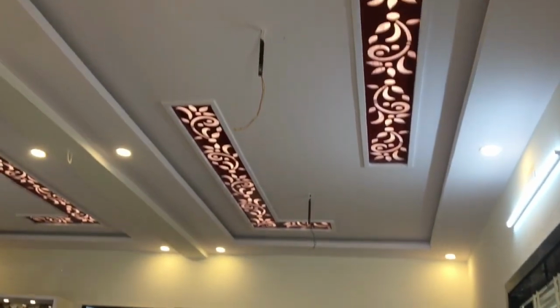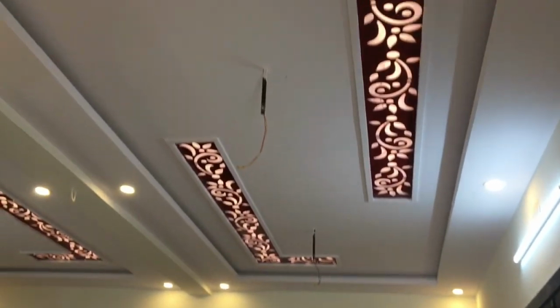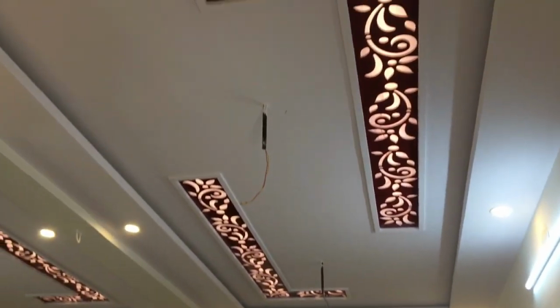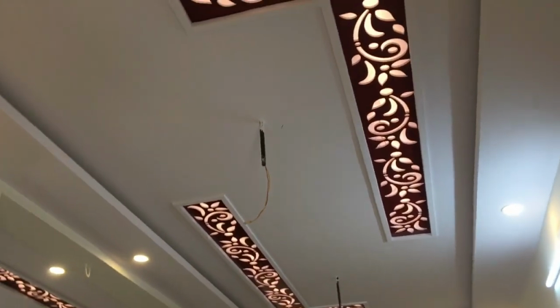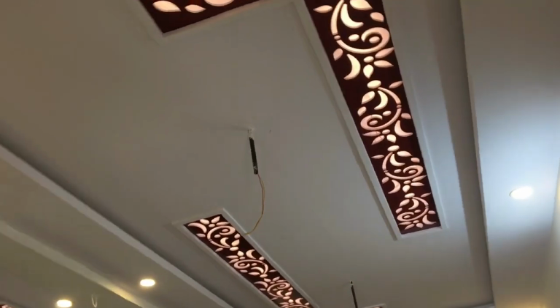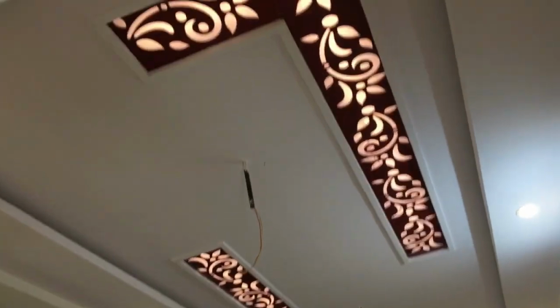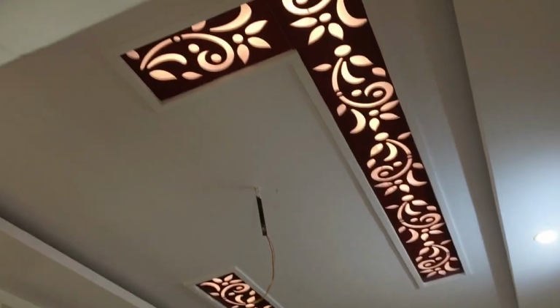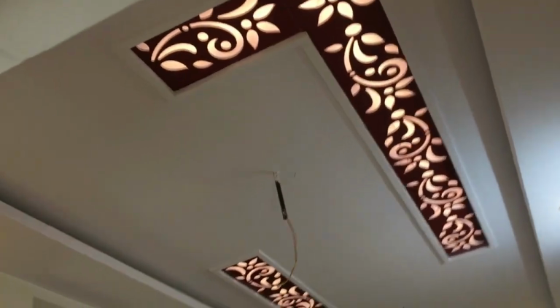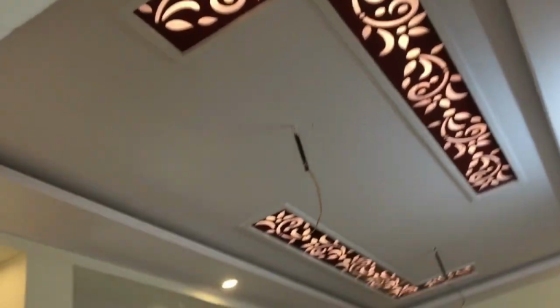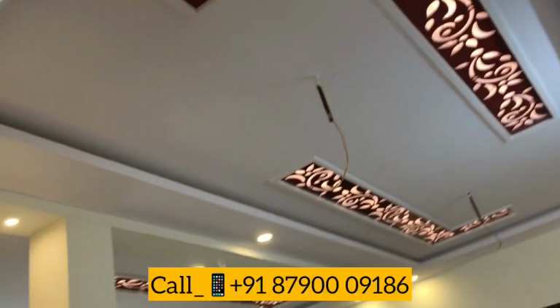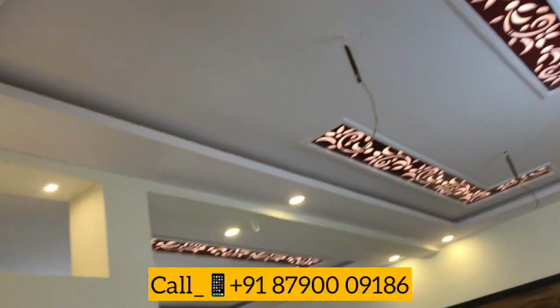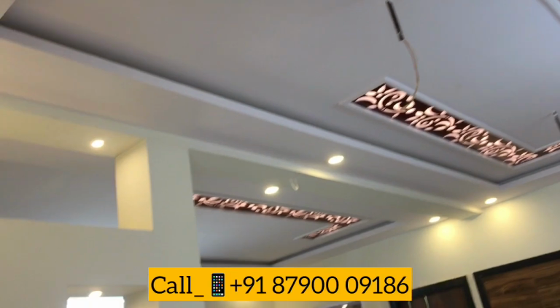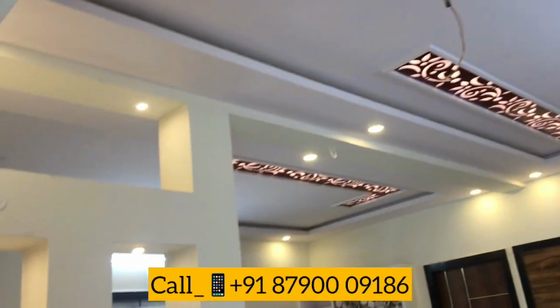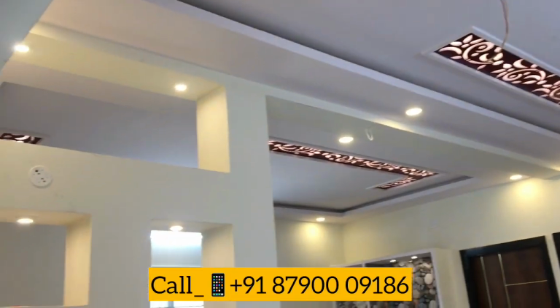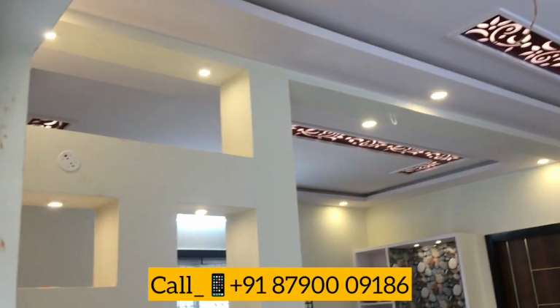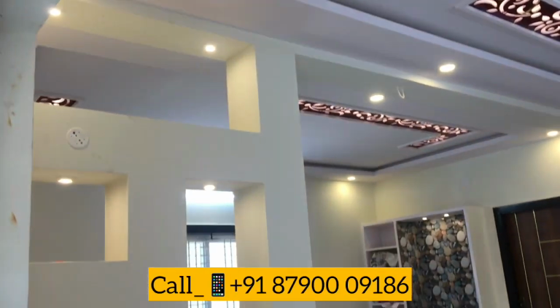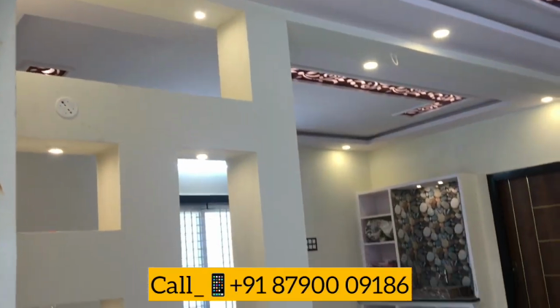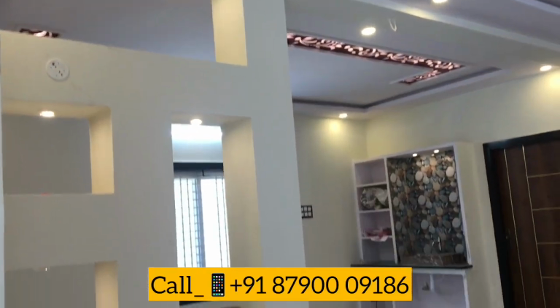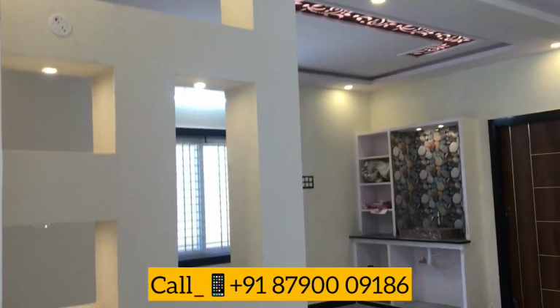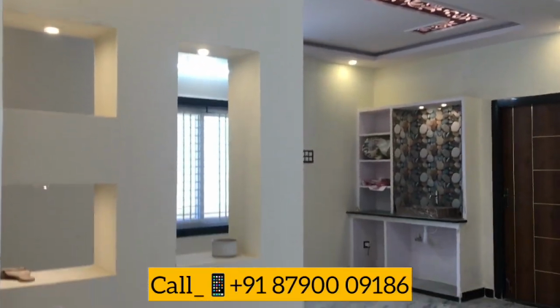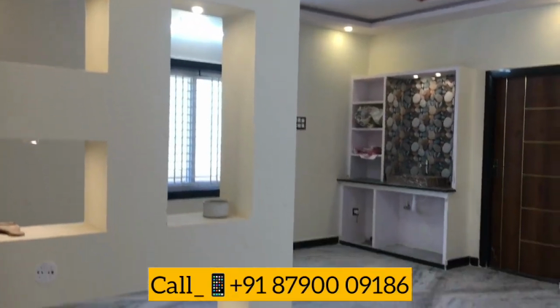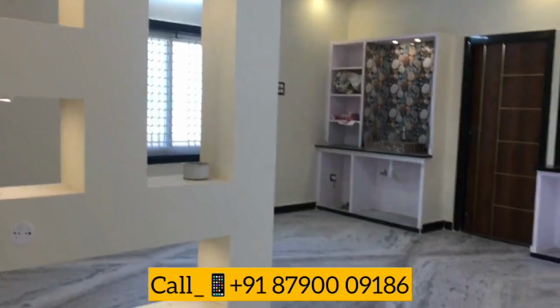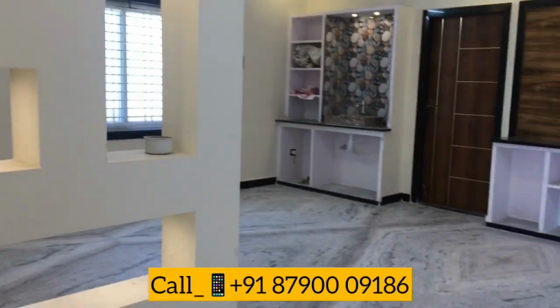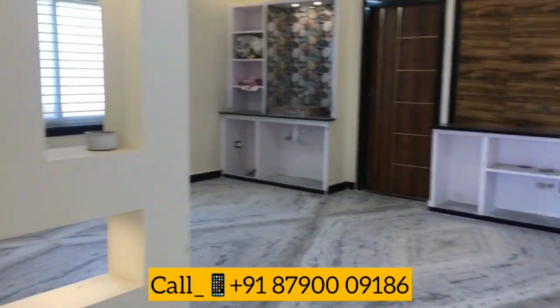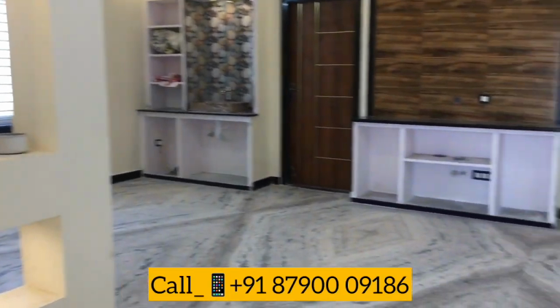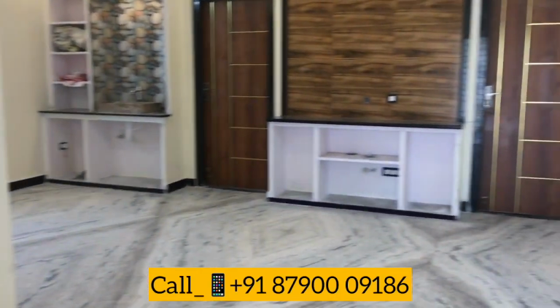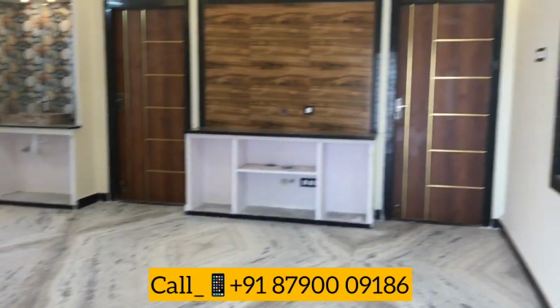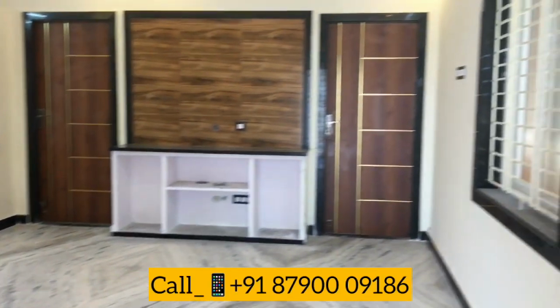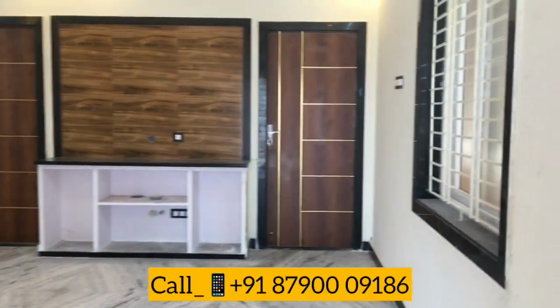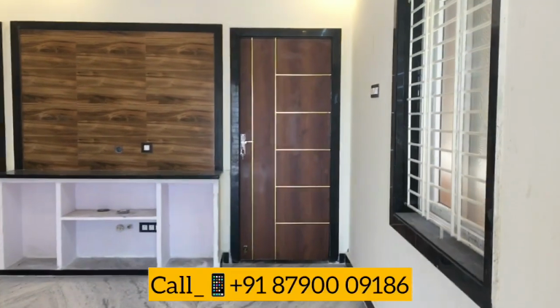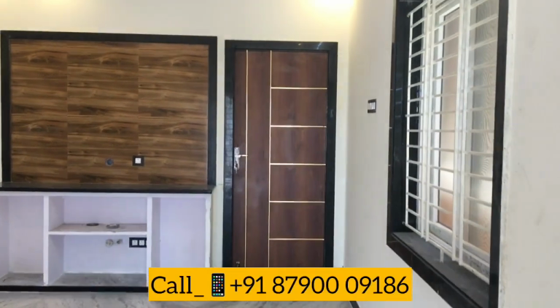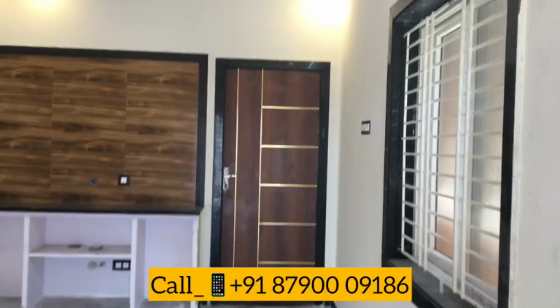There are a lot of spaces in the living room. We have to change the ceiling design. This is the design of the living room.